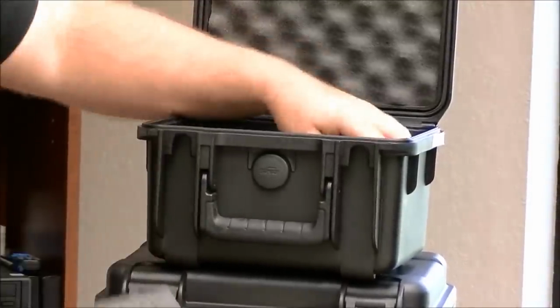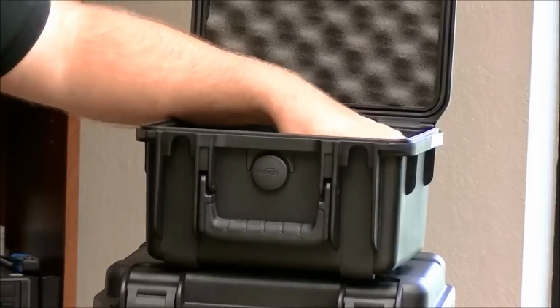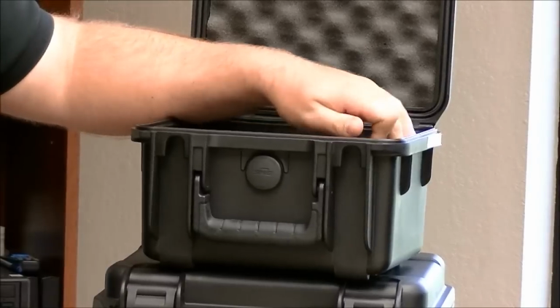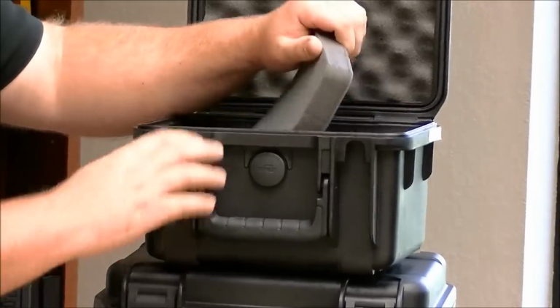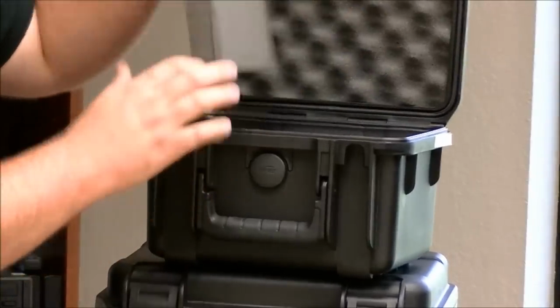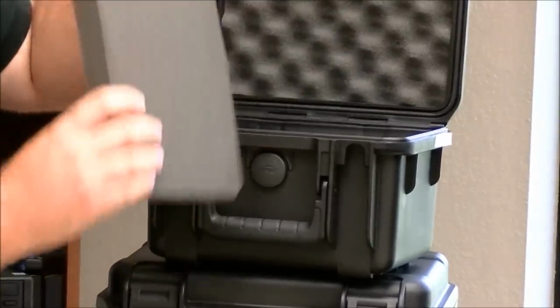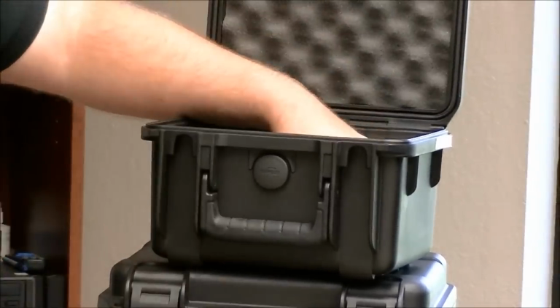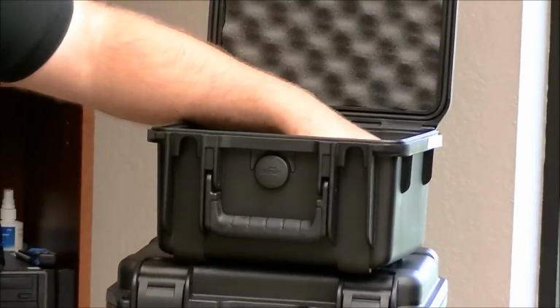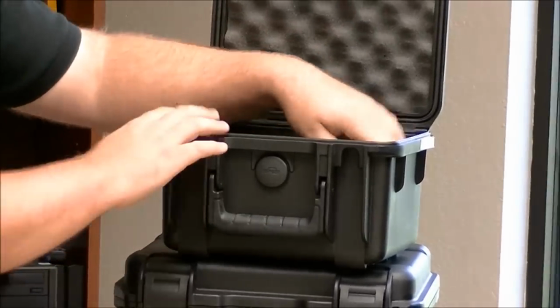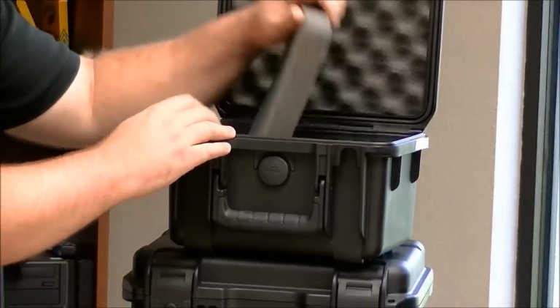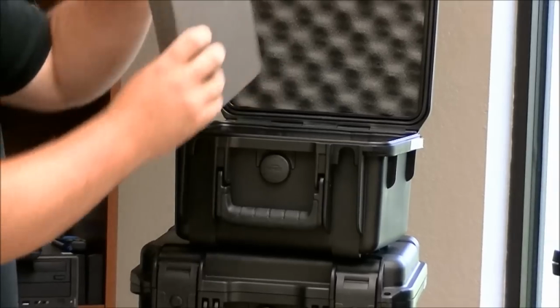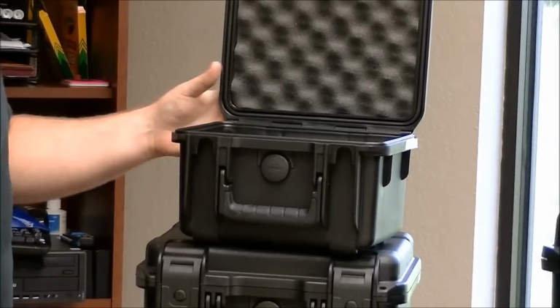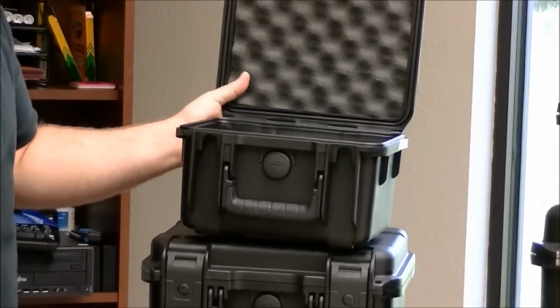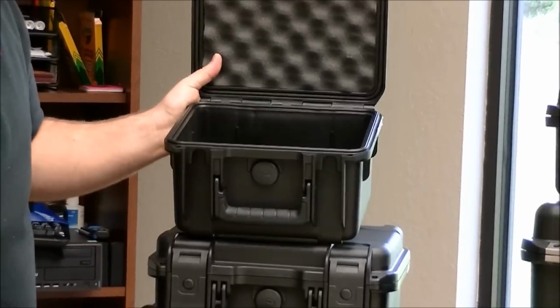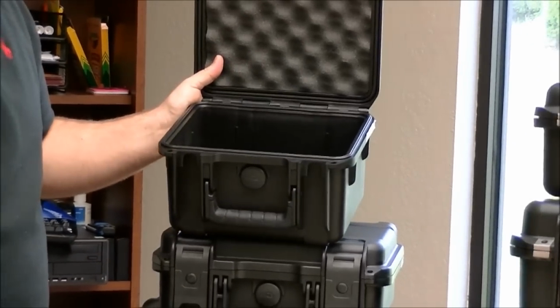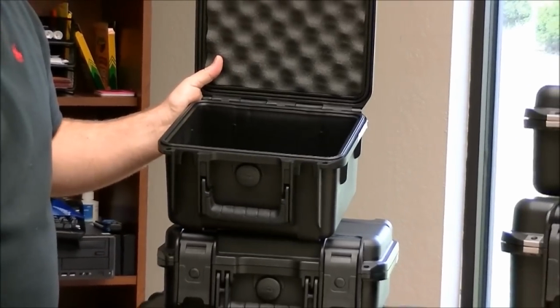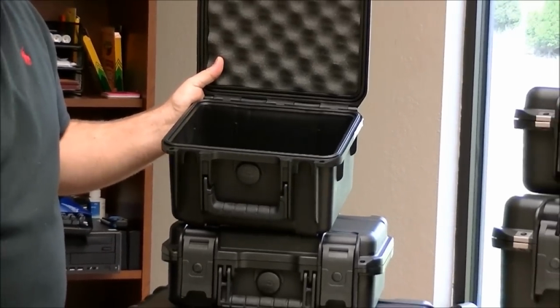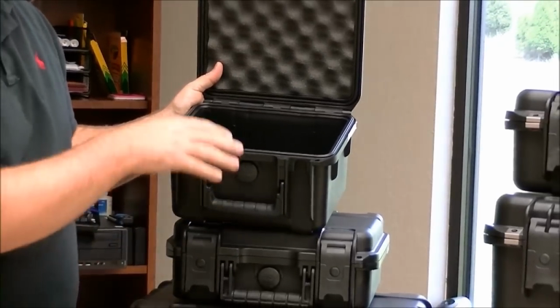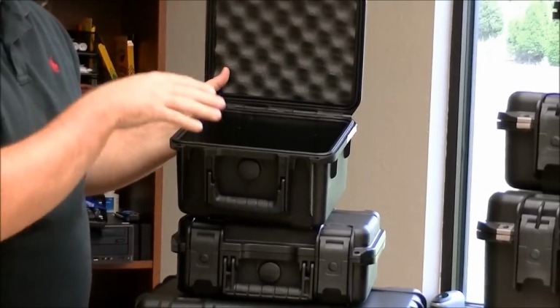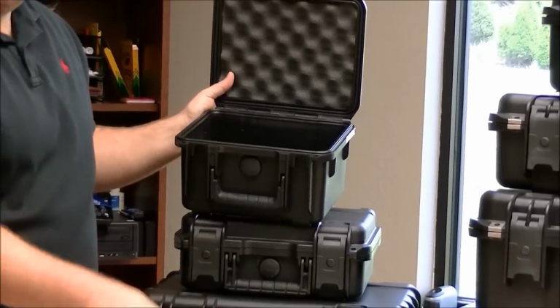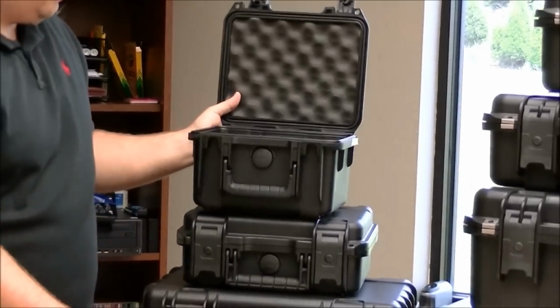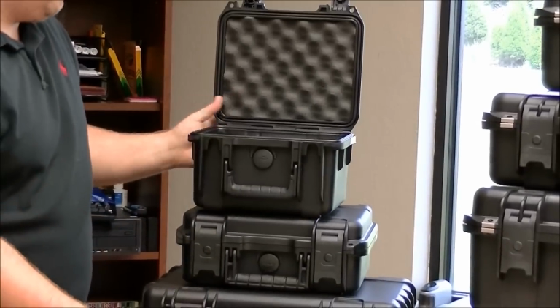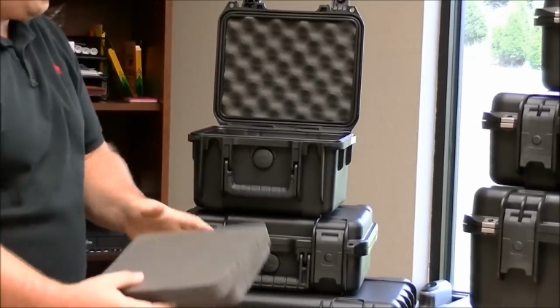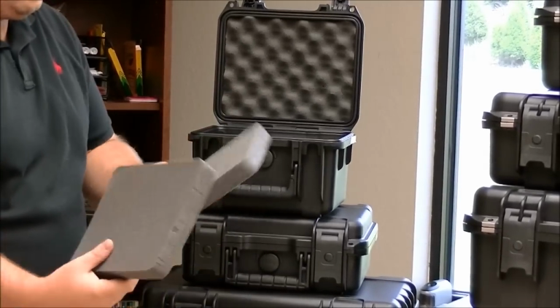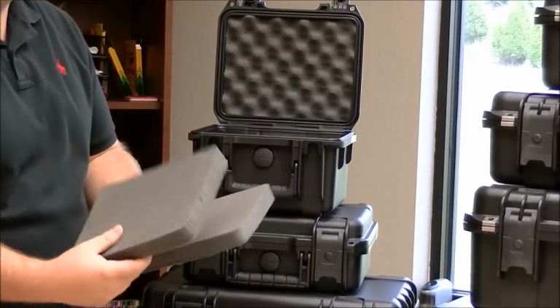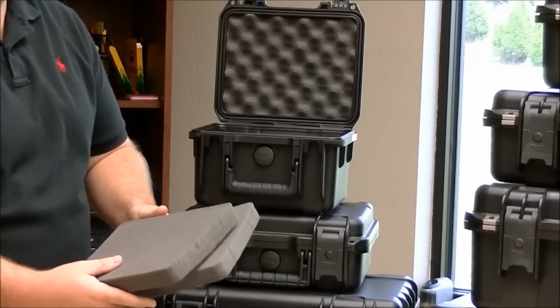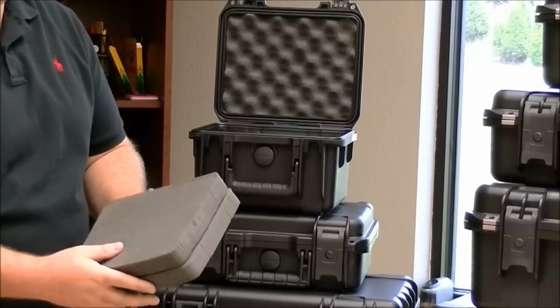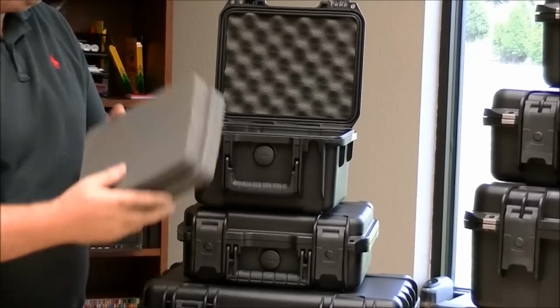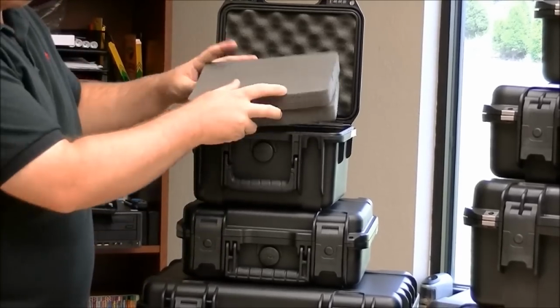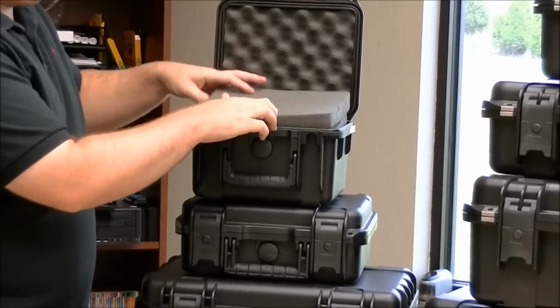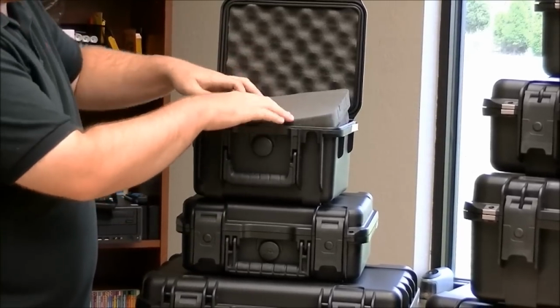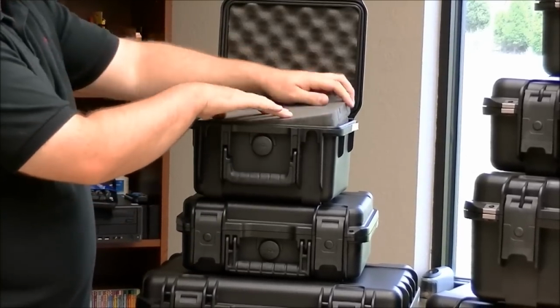This particular one has multiple layers of foam. For instance, you could actually put two handguns in this case stacked, or you could do the gun plus a couple of magazines or whatever other accessories you may have.